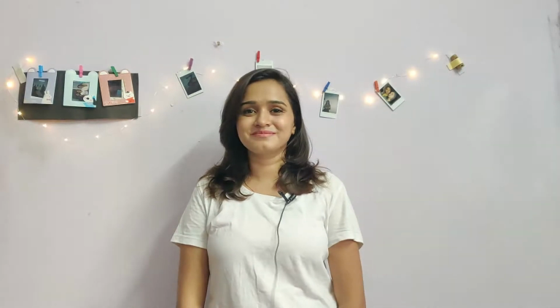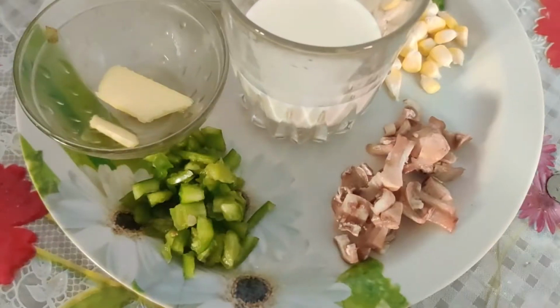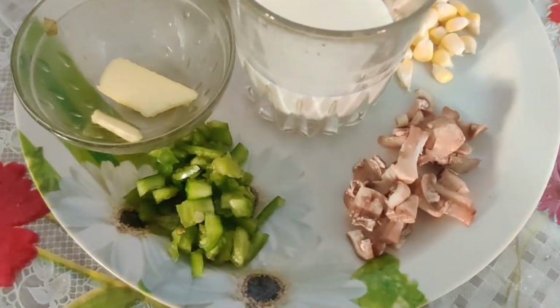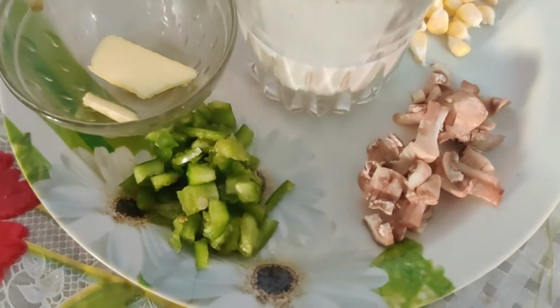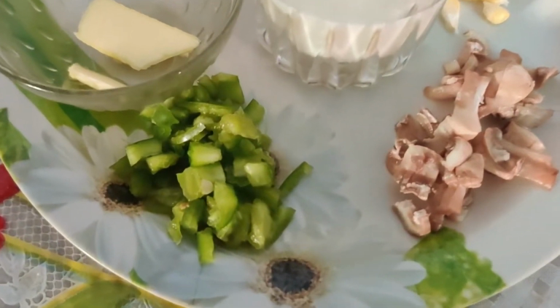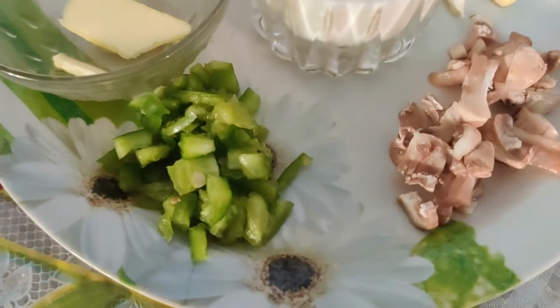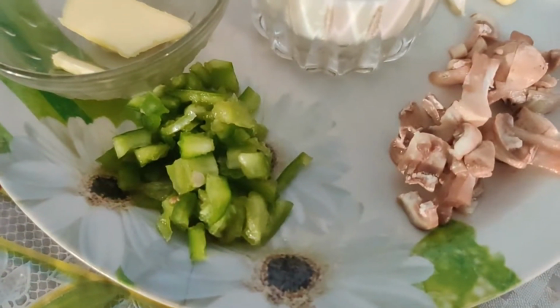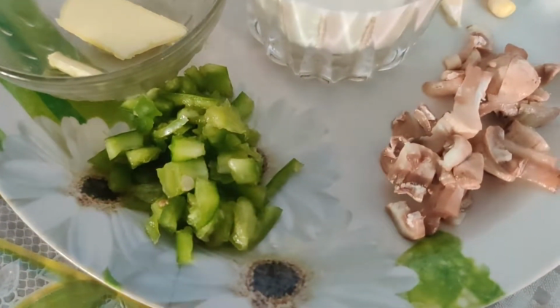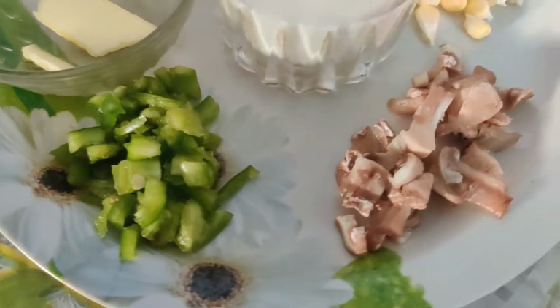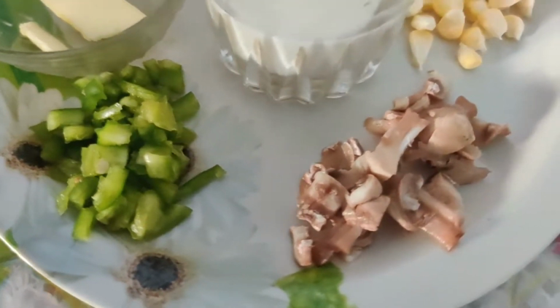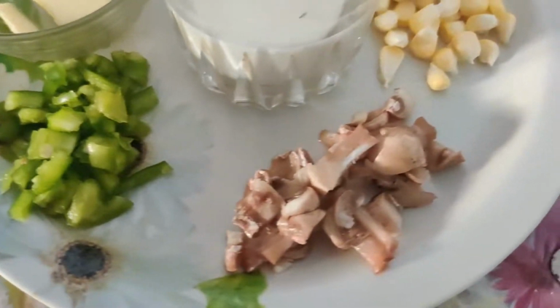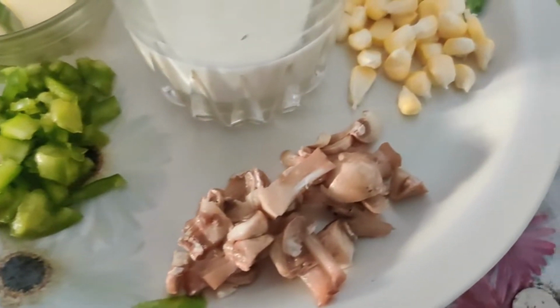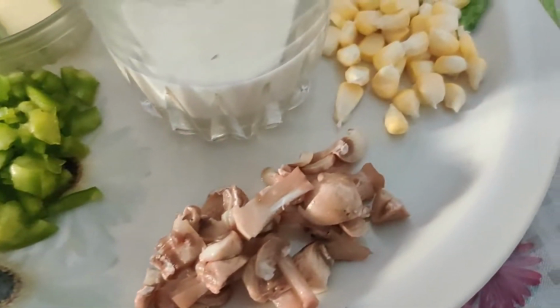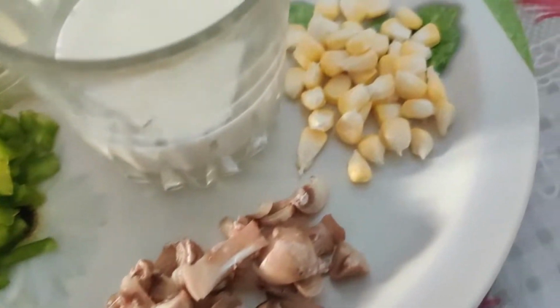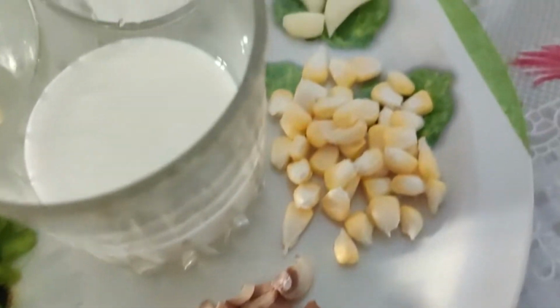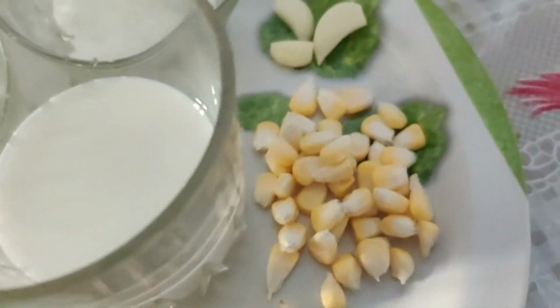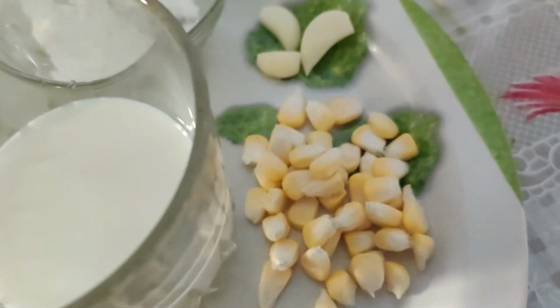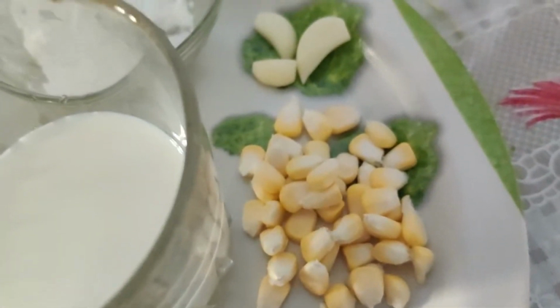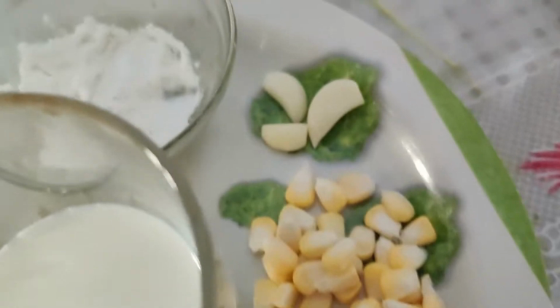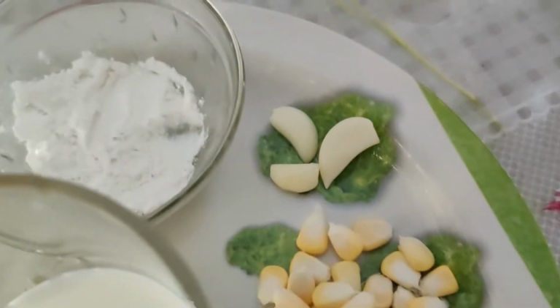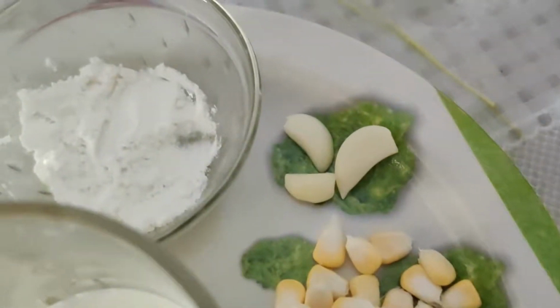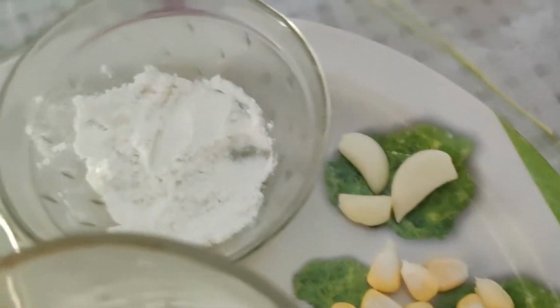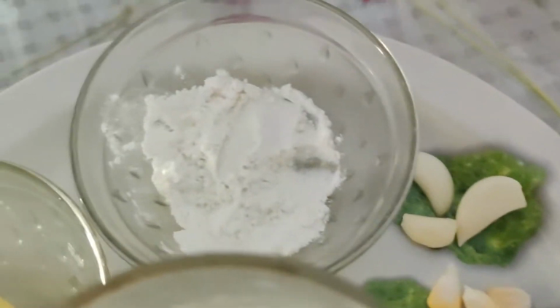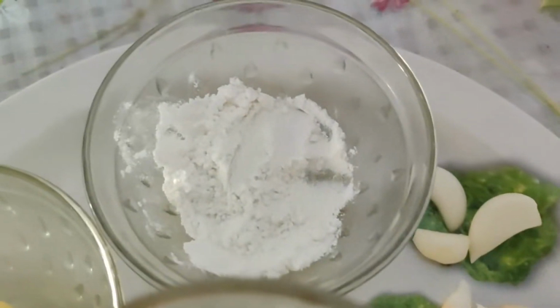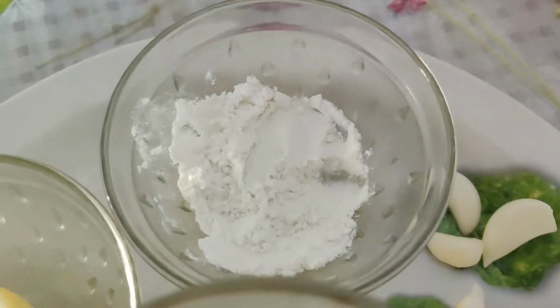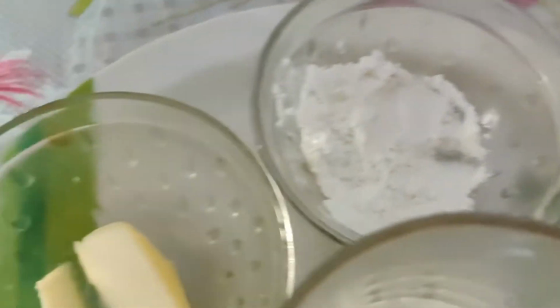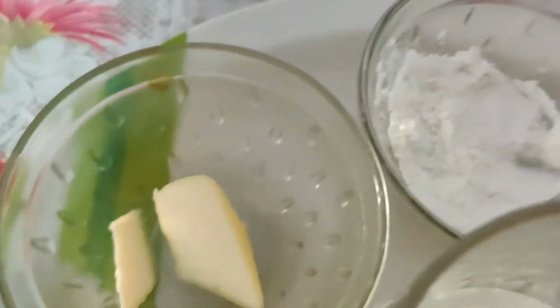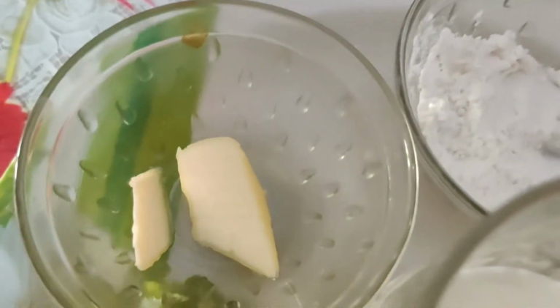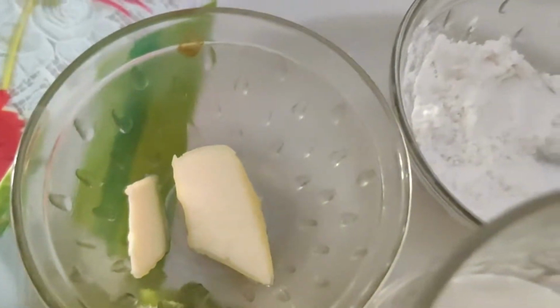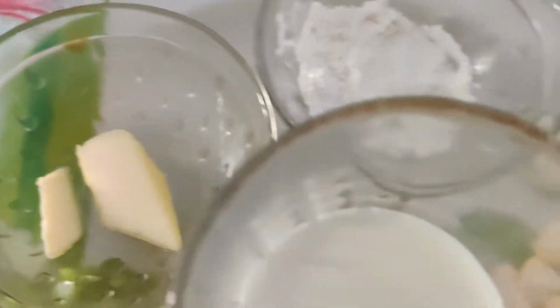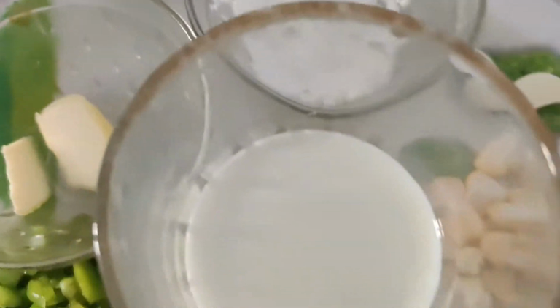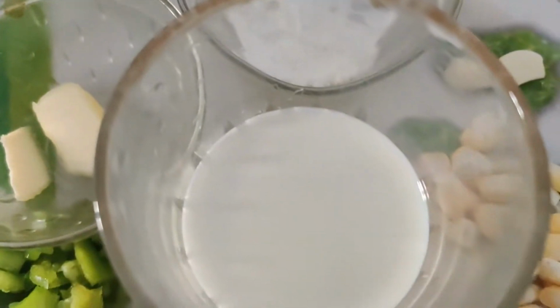First, white sauce. For this we use capsicum, mushroom, corn, garlic, maitha, butter, and a cup of milk.